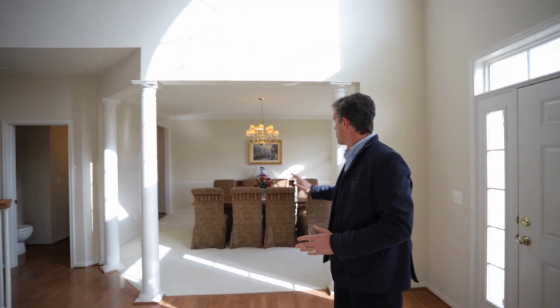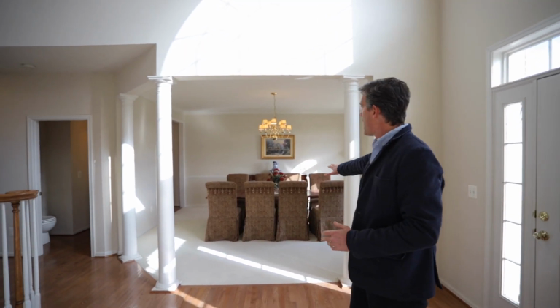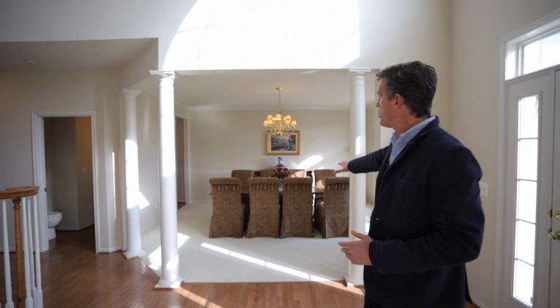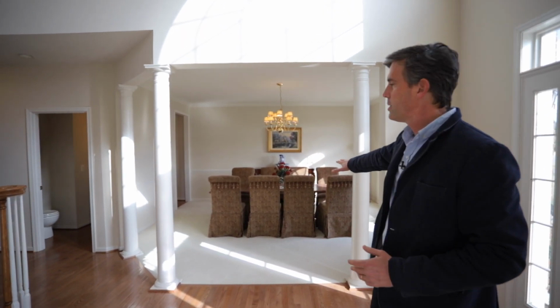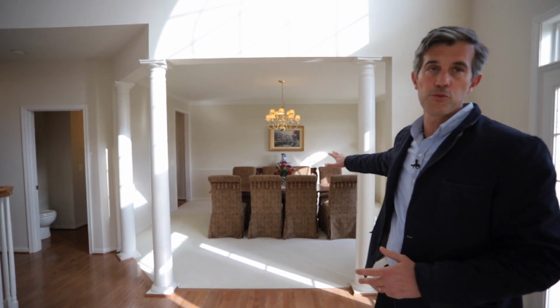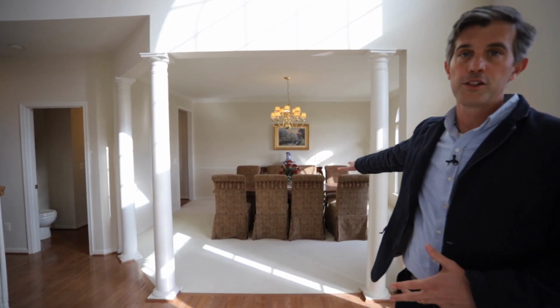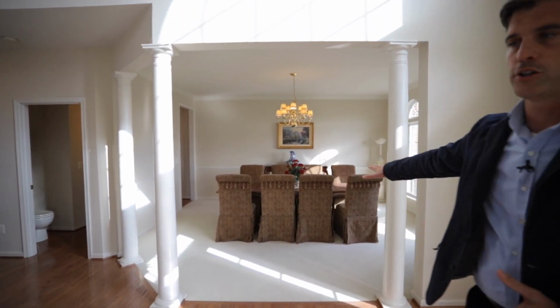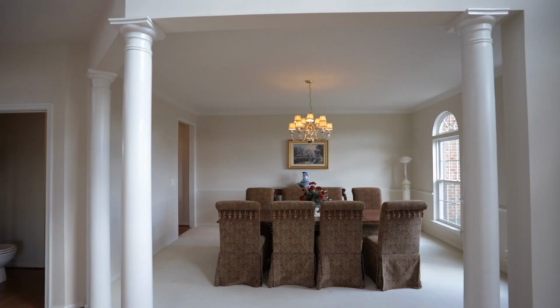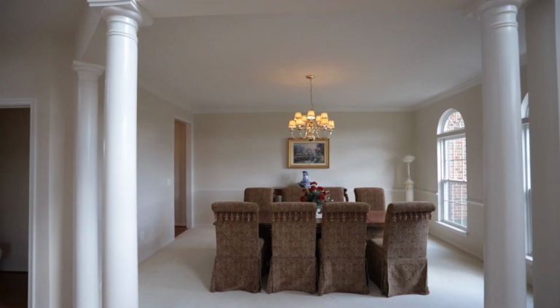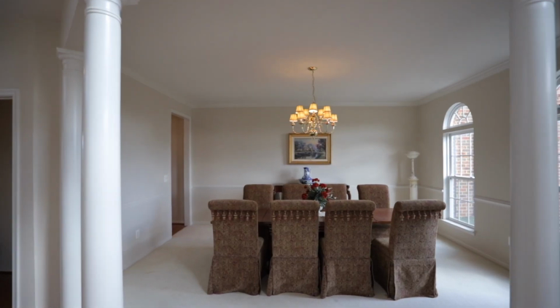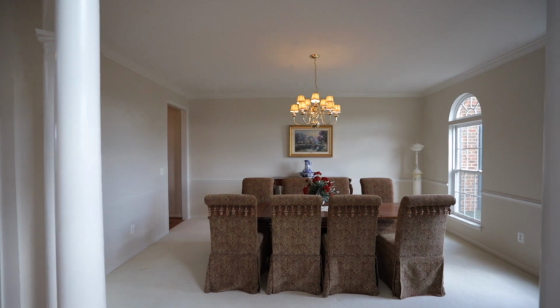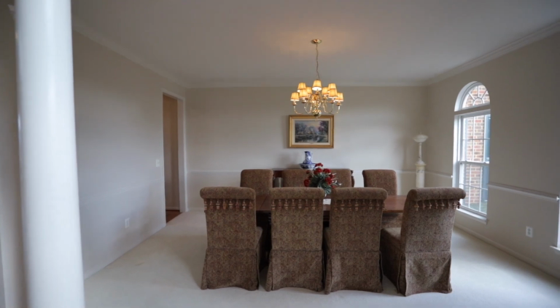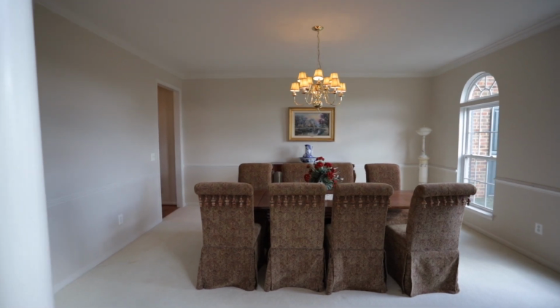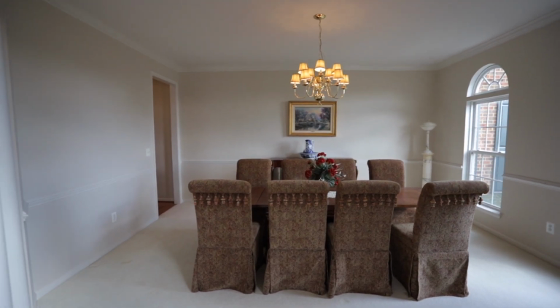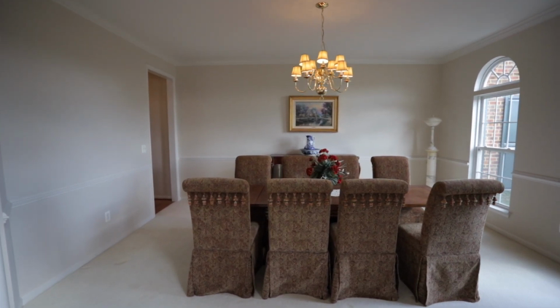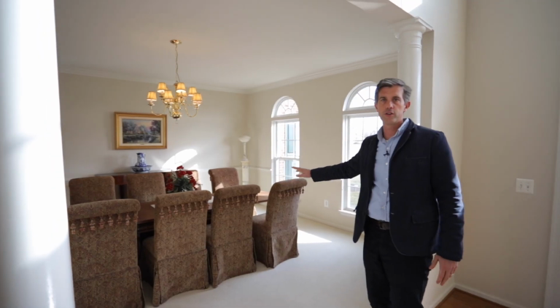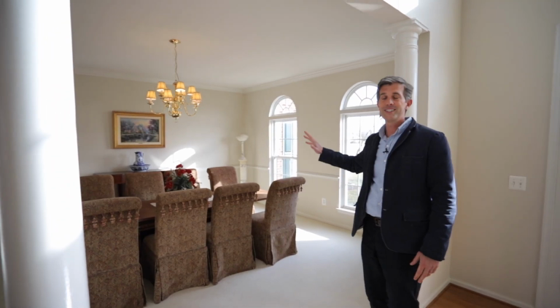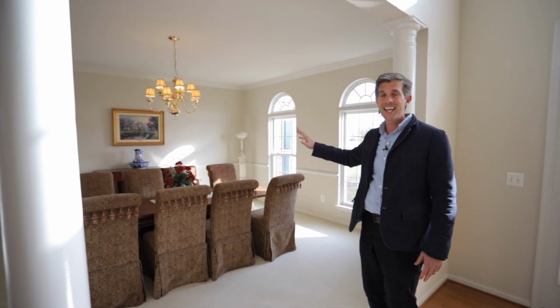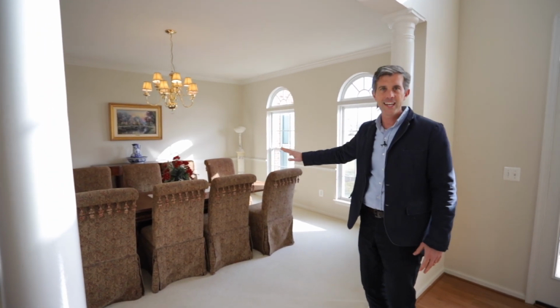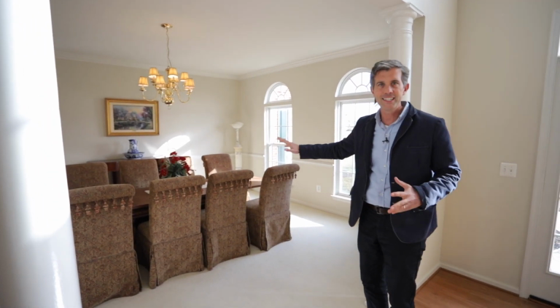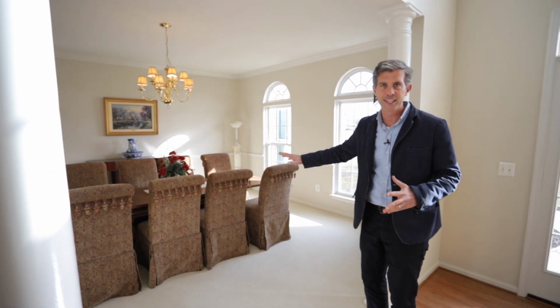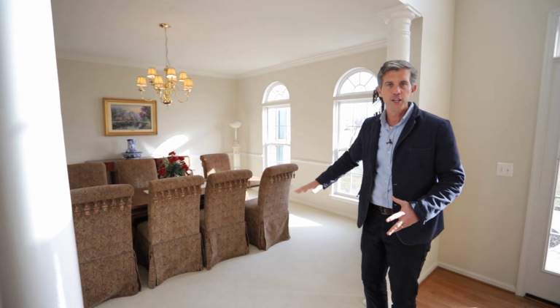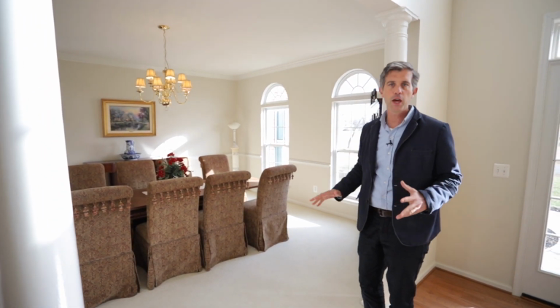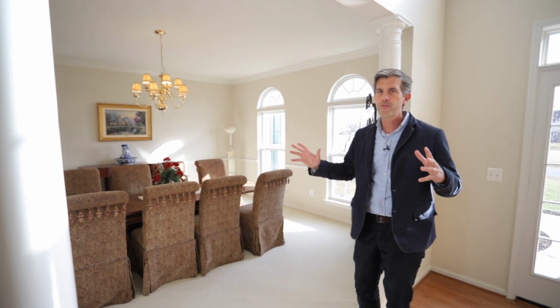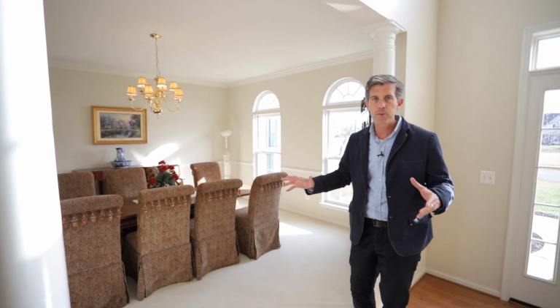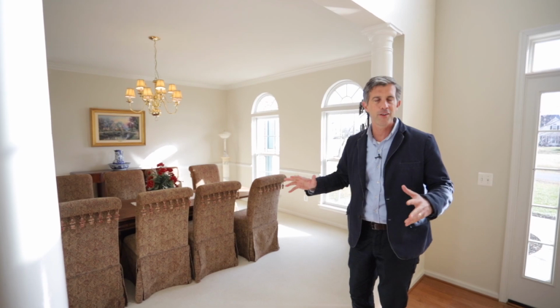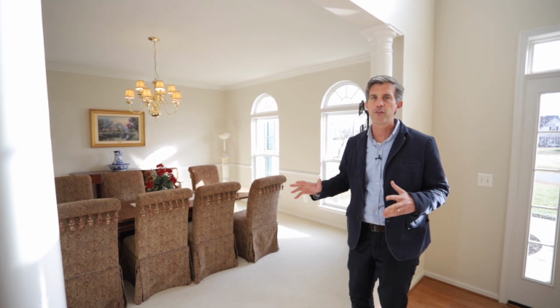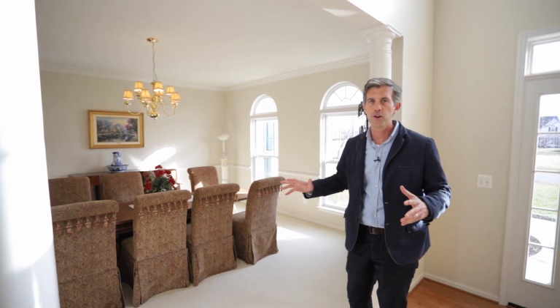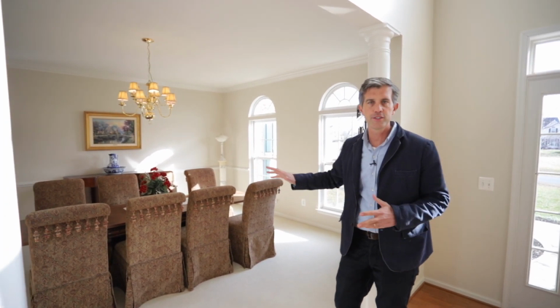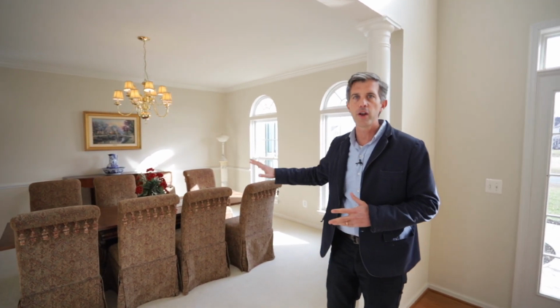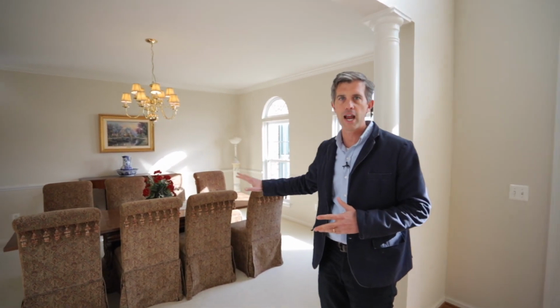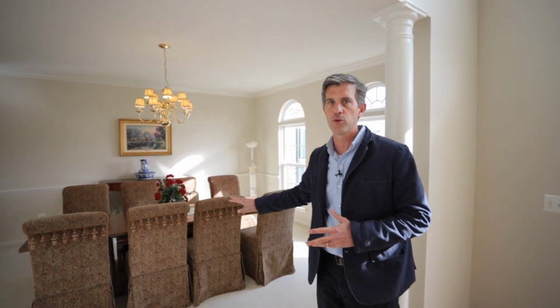So your dining room is really large. You've got a big table here and there's room for more — you can seat 10 easily. So if you've got a big family or love to have friends over, this is a great dining room.